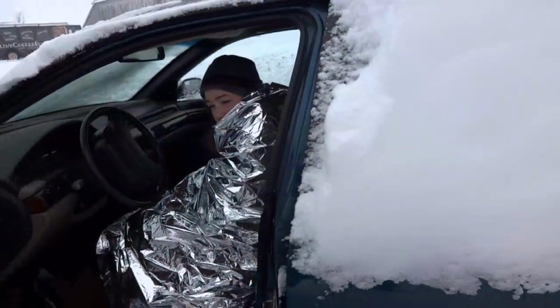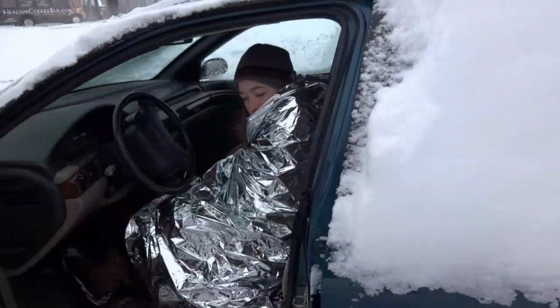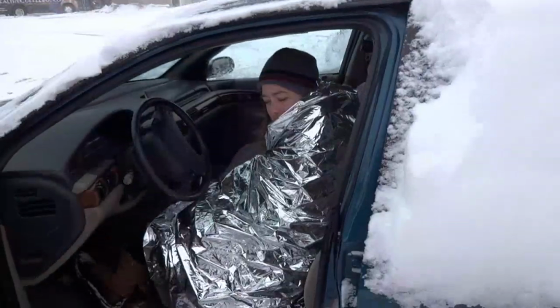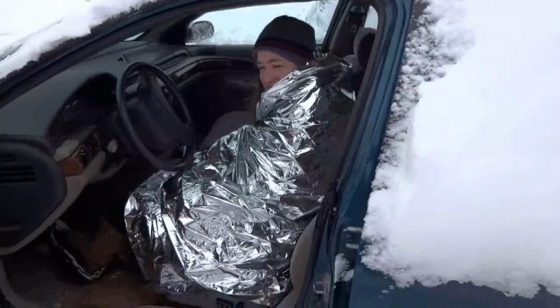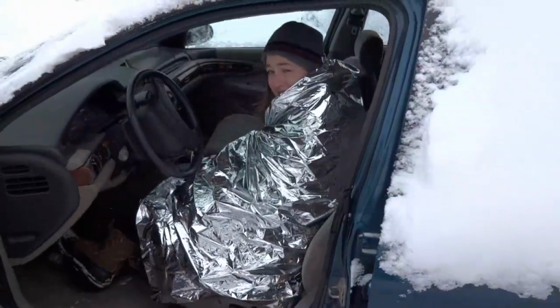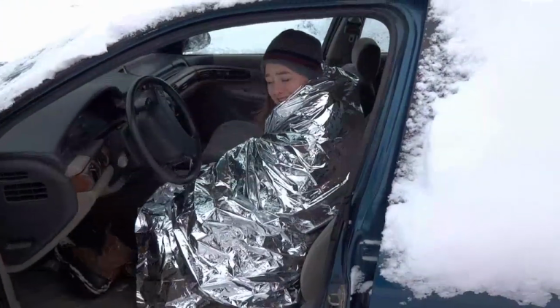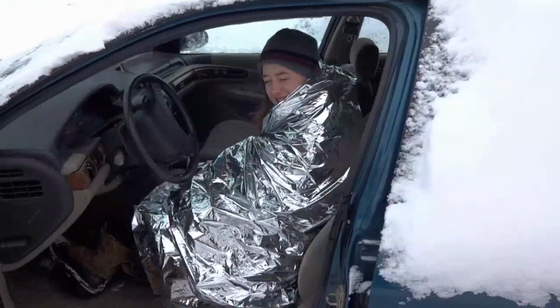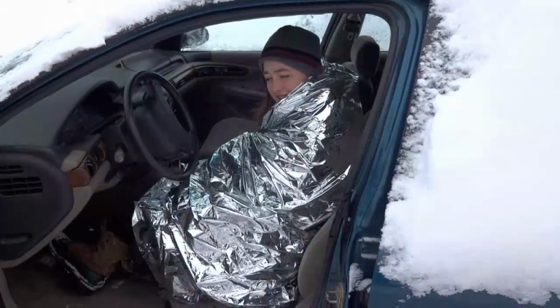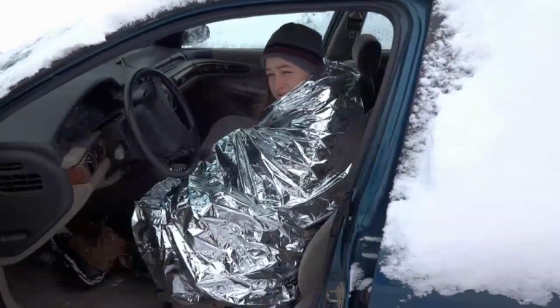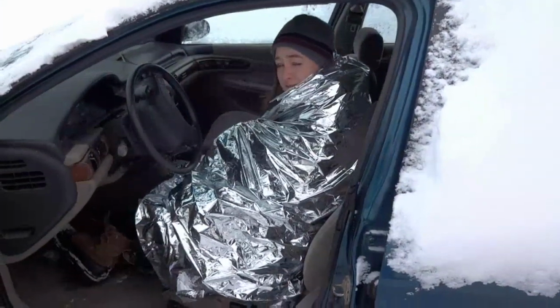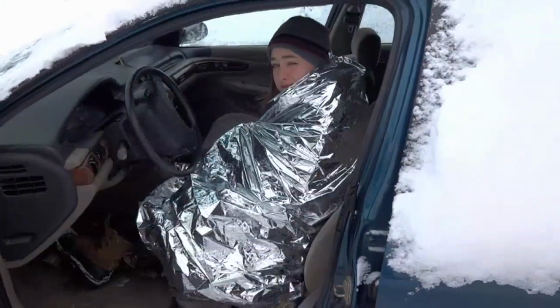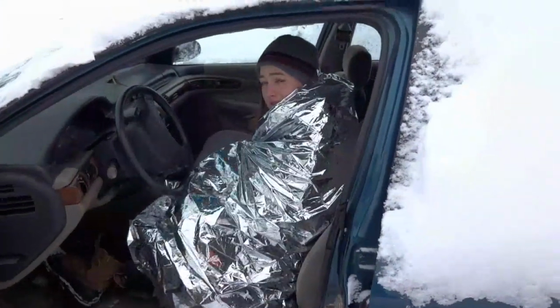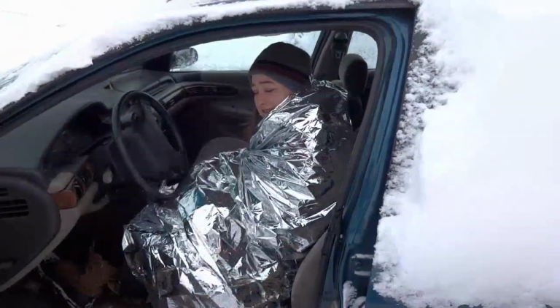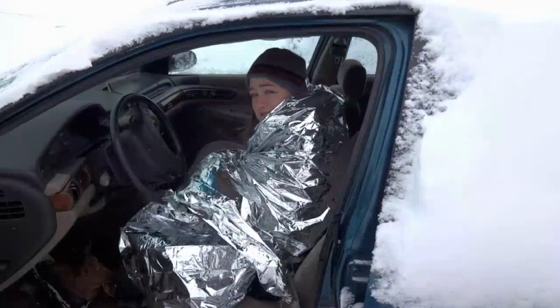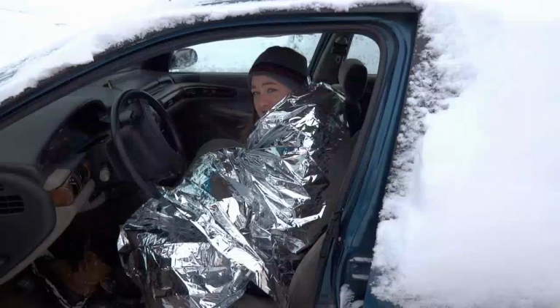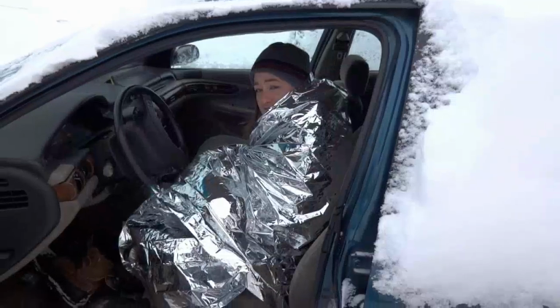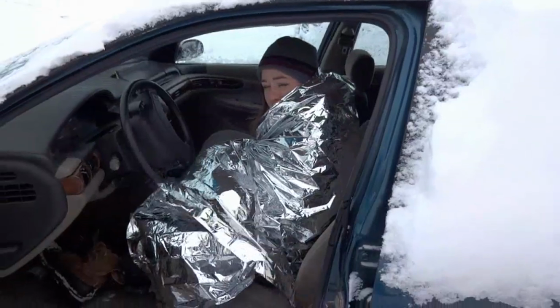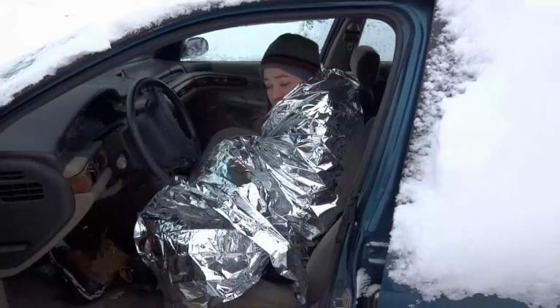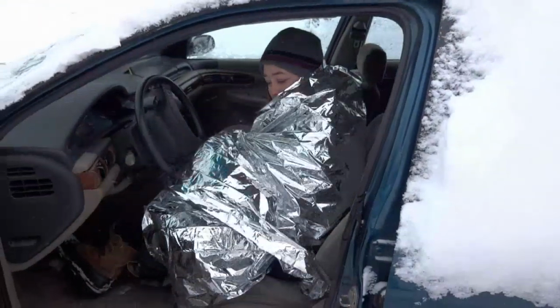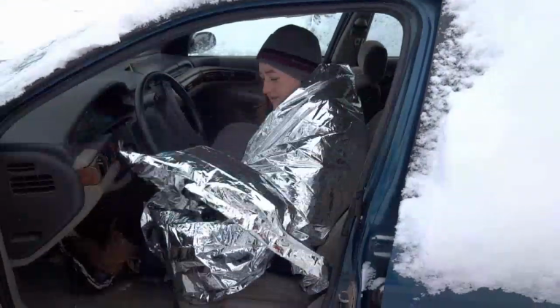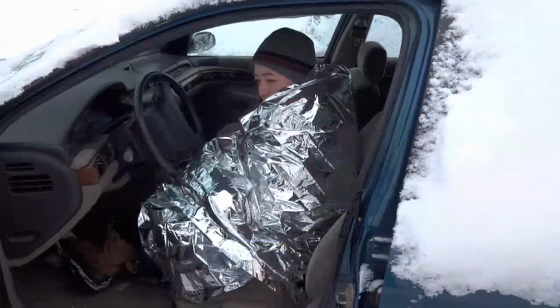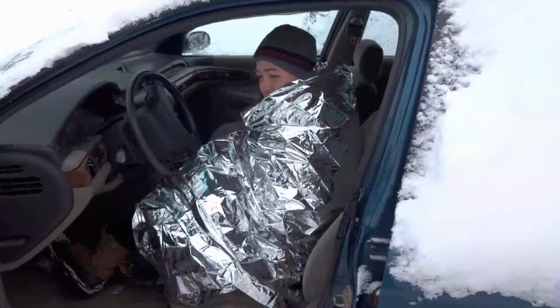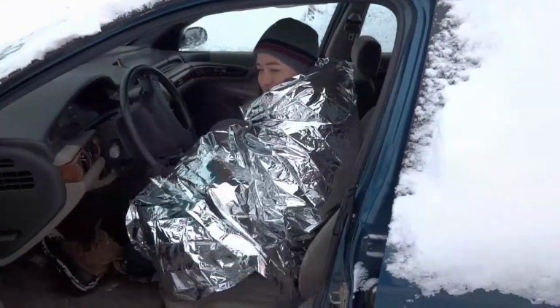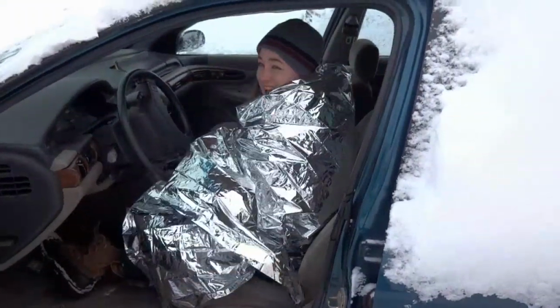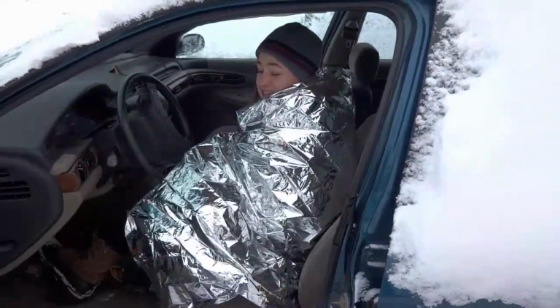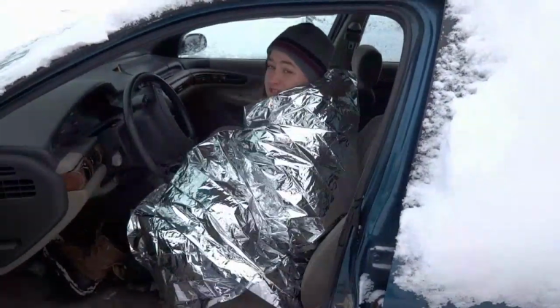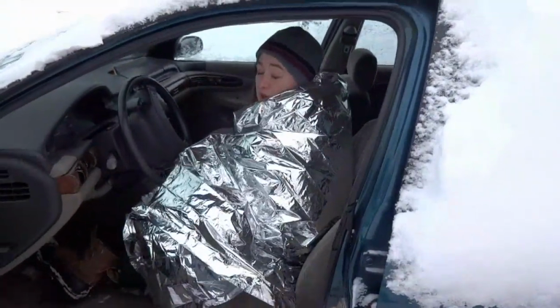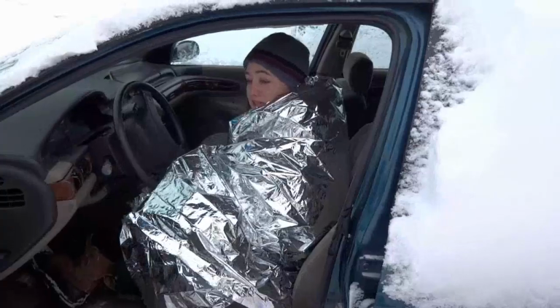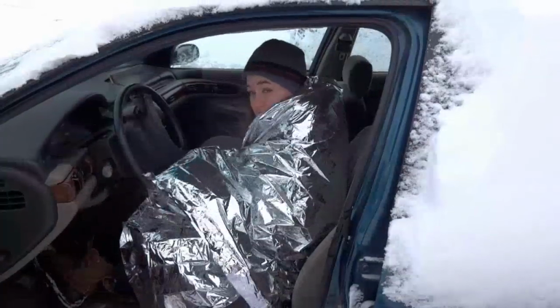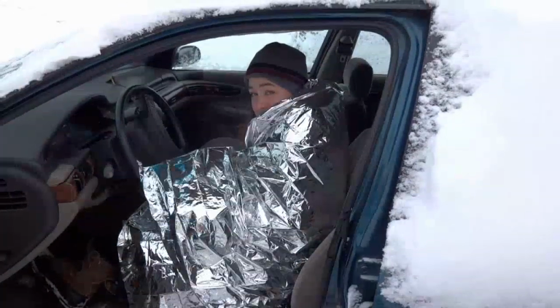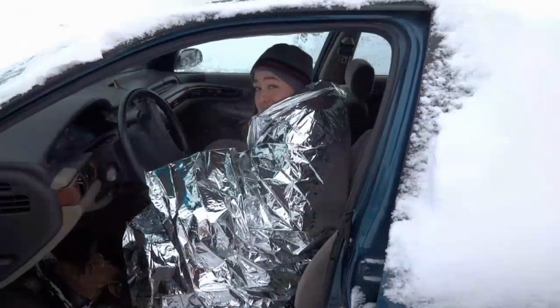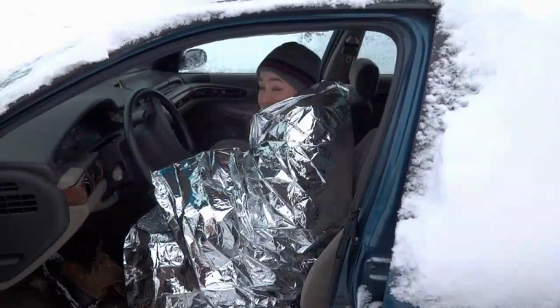Are you okay? Yeah, I'm fine. It's a good thing I have this reflective blanket. Do you want us to call a tow truck or anything? Nah, I think I'll just wait until the snow melts. Alright, cool.